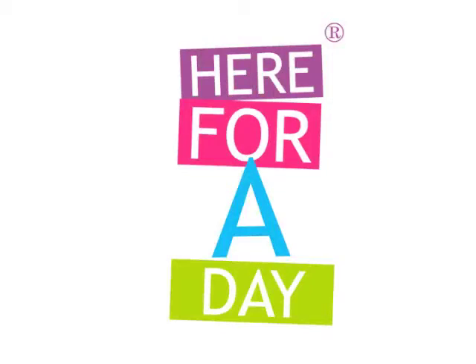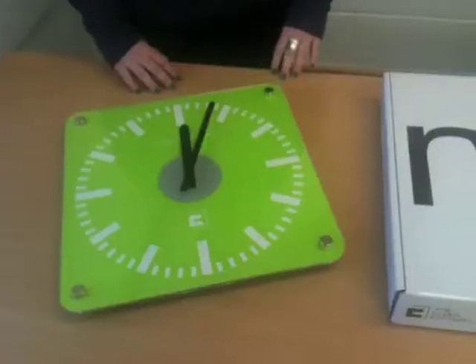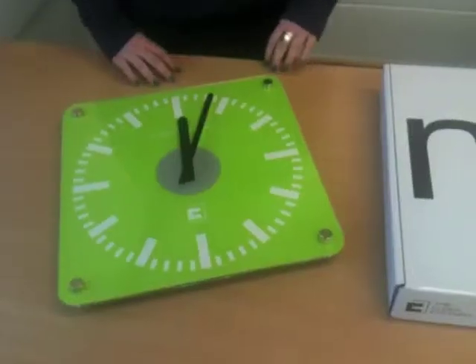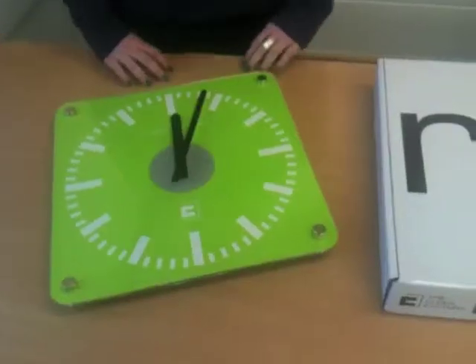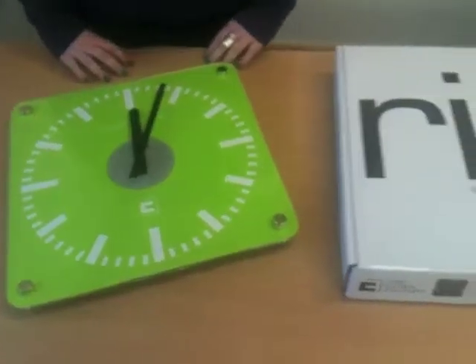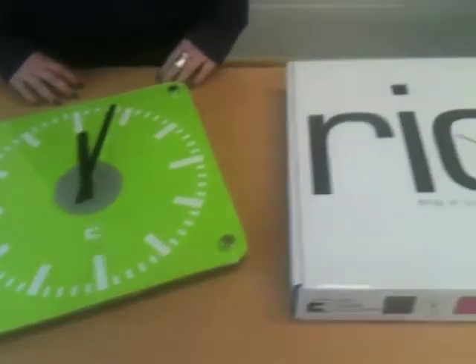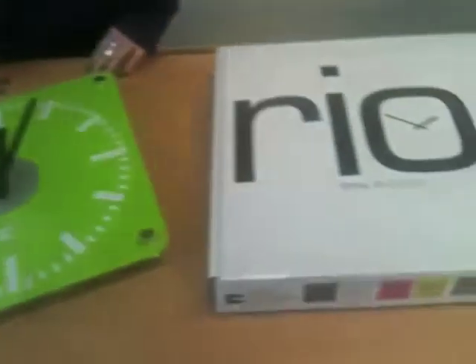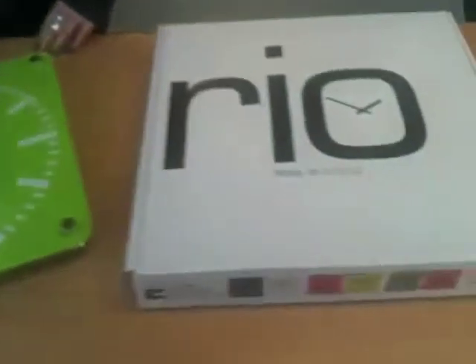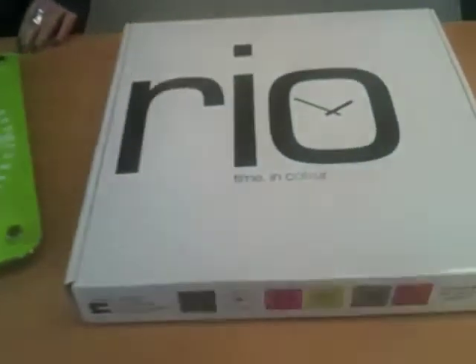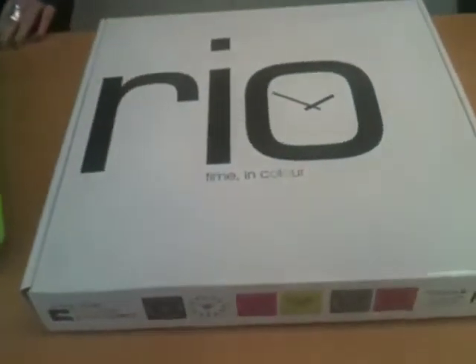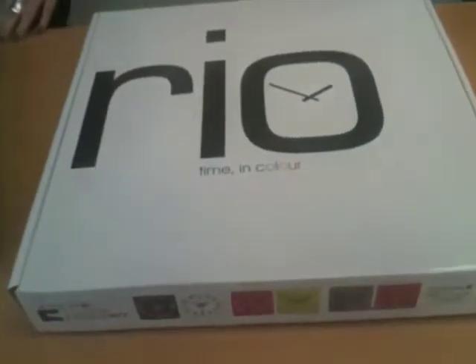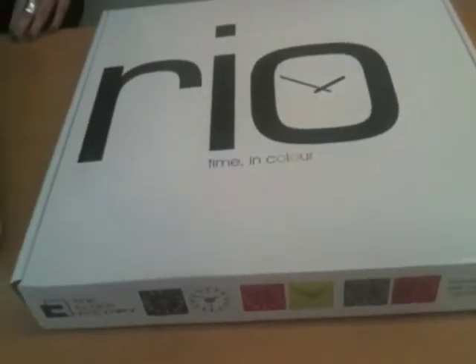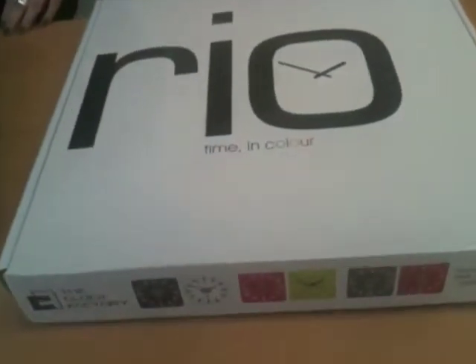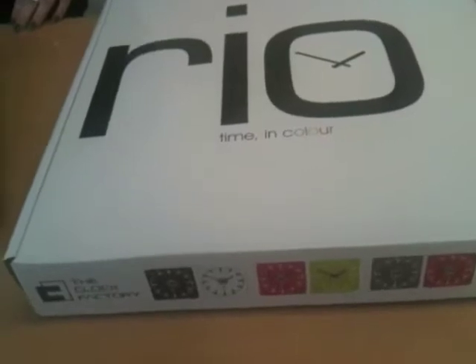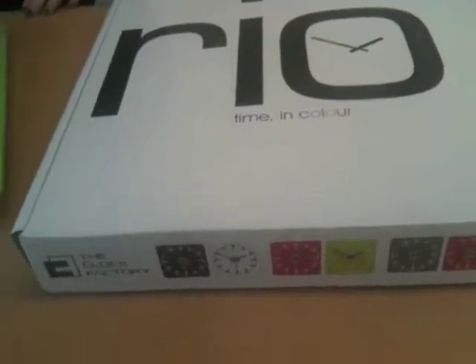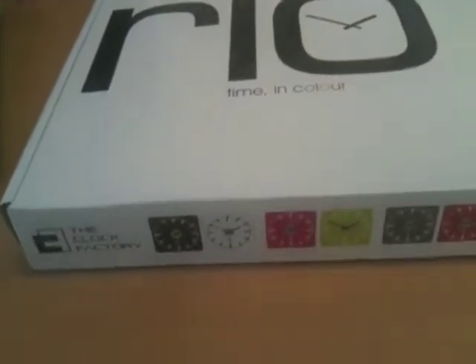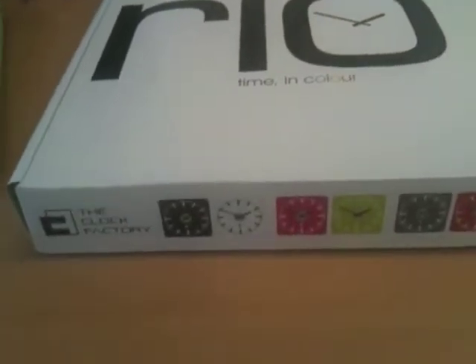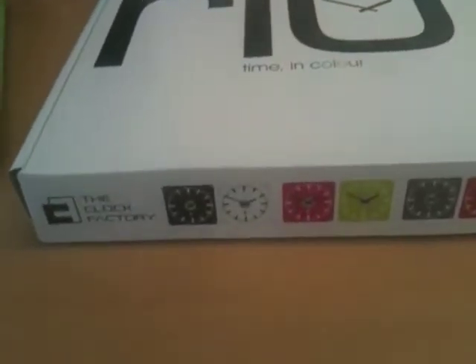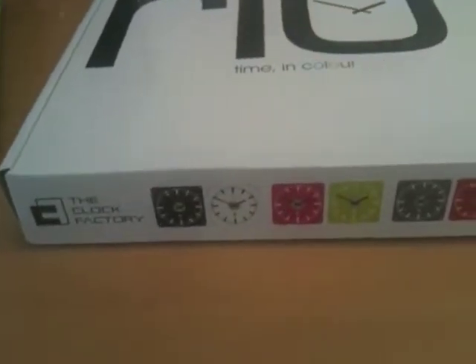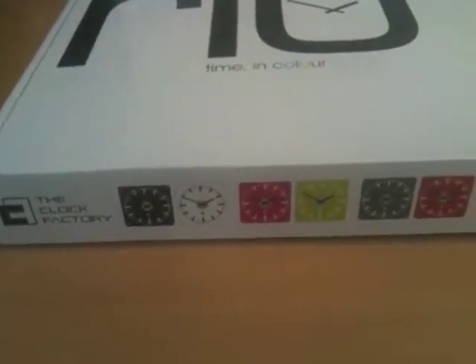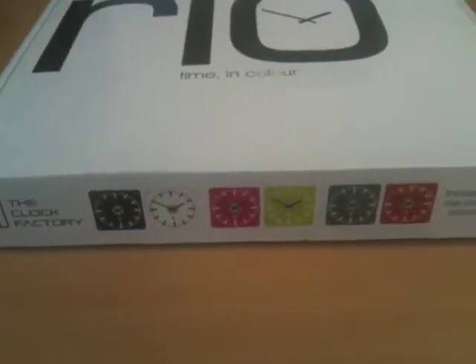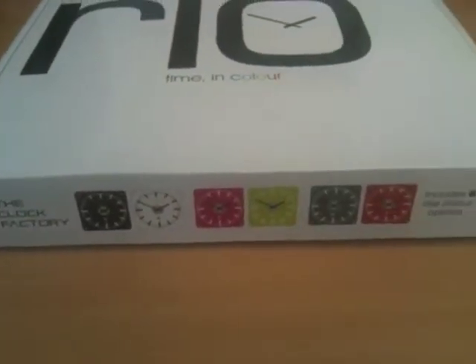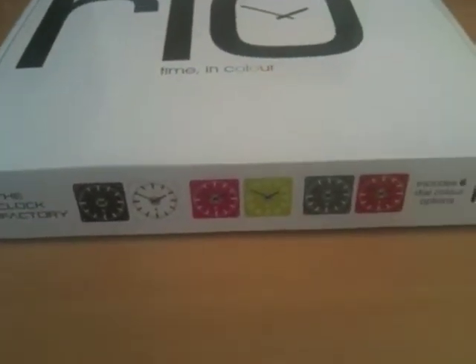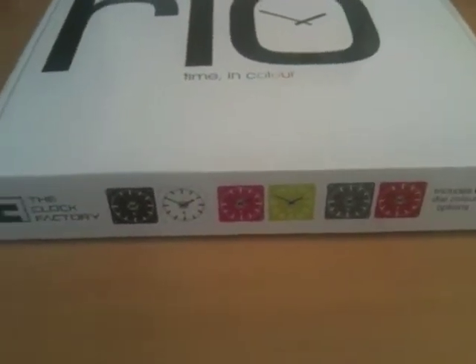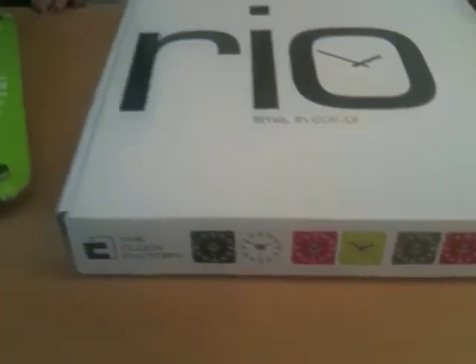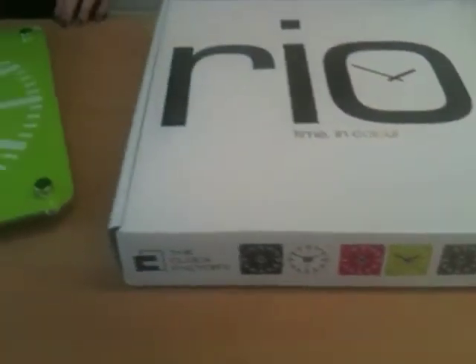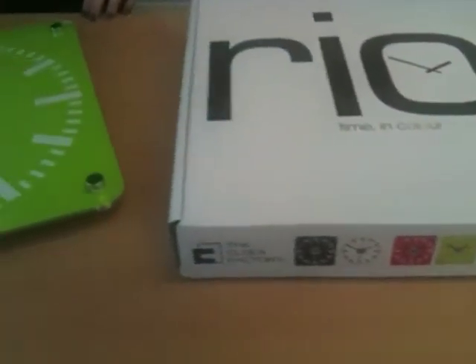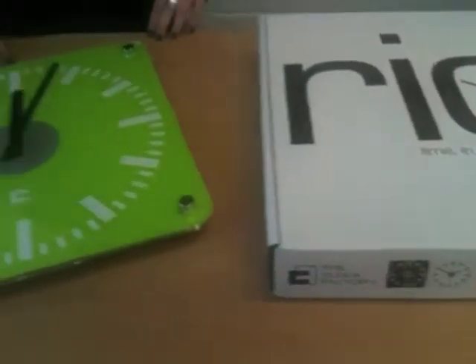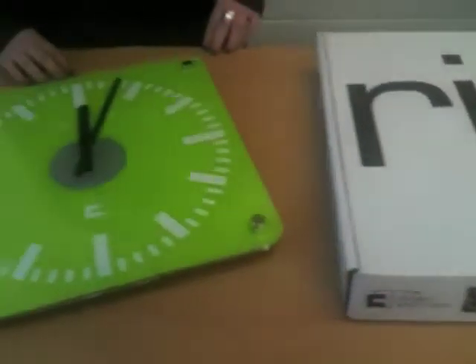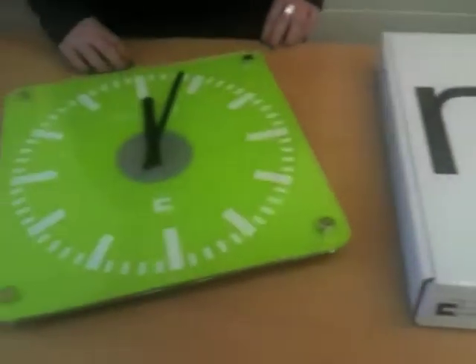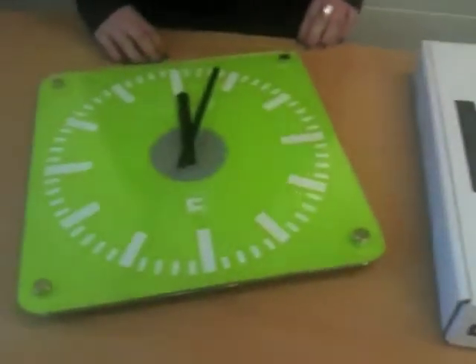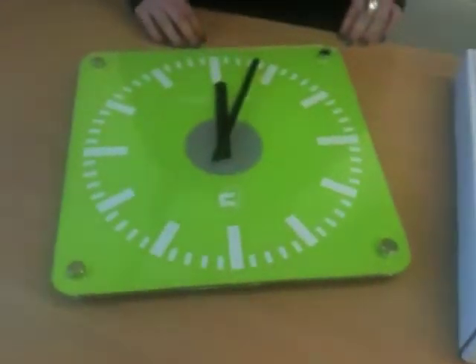Today we have the rear wall clock, a great new product from London based company, The Clock Factory. This modern design comes with 6 interchangeable dial colour options.